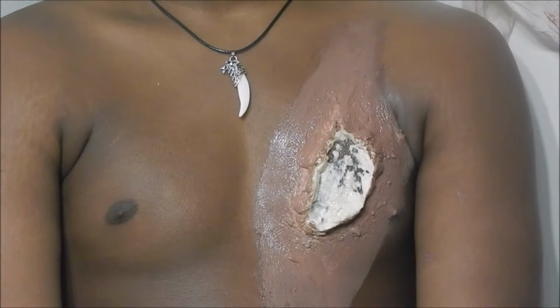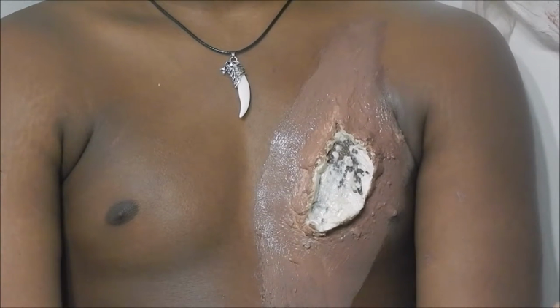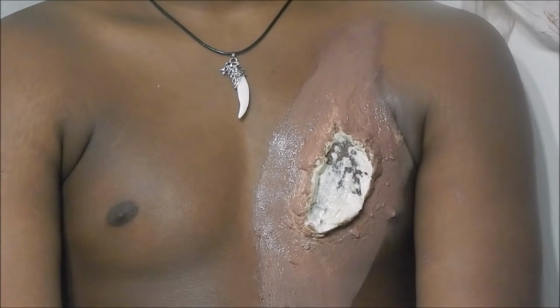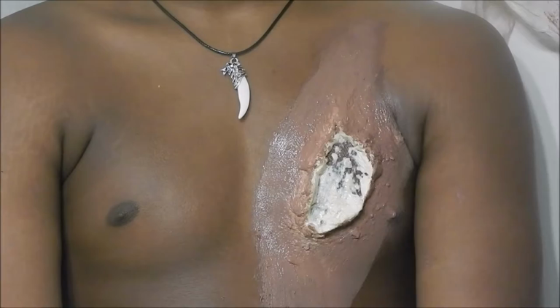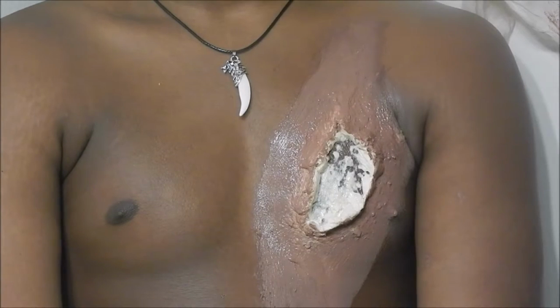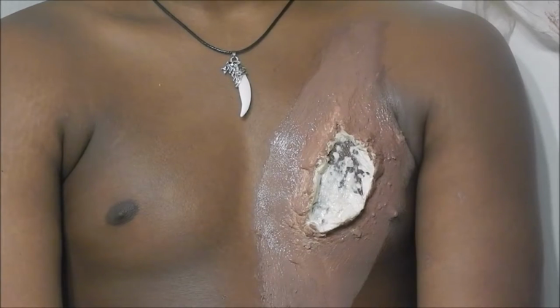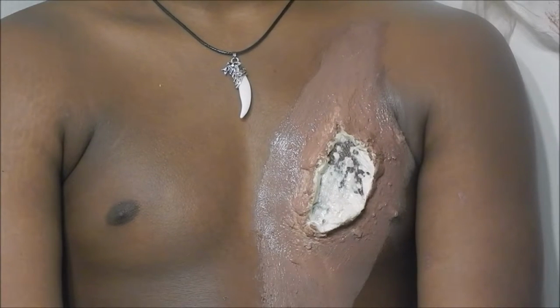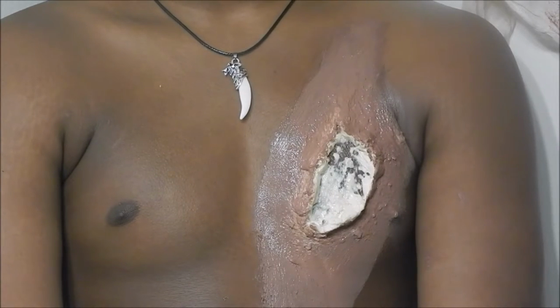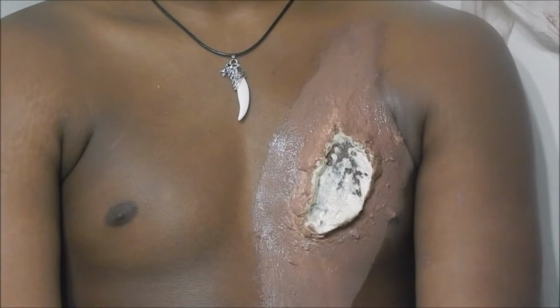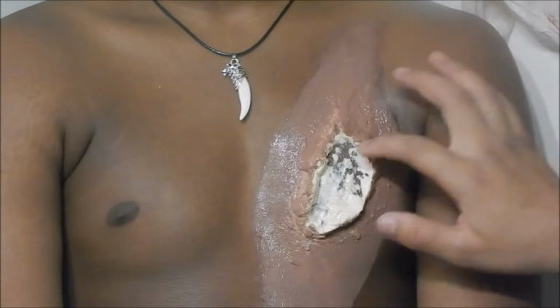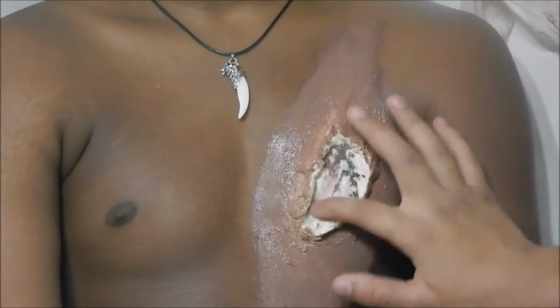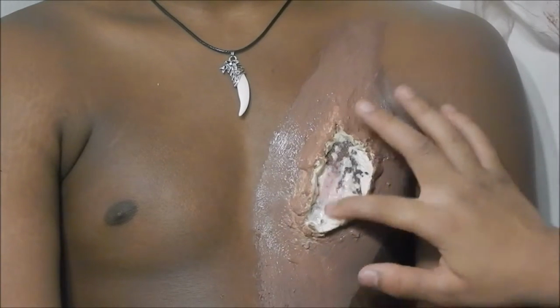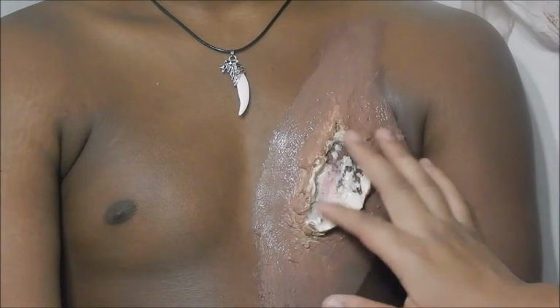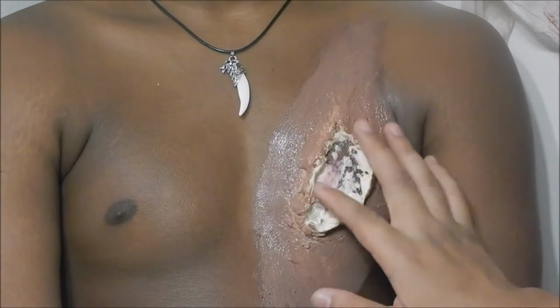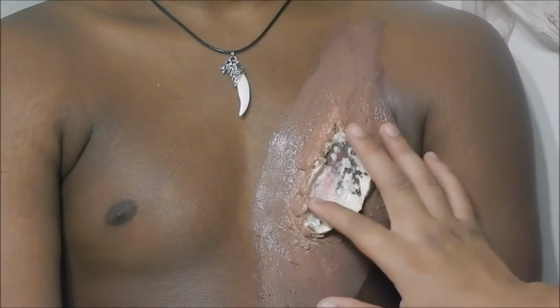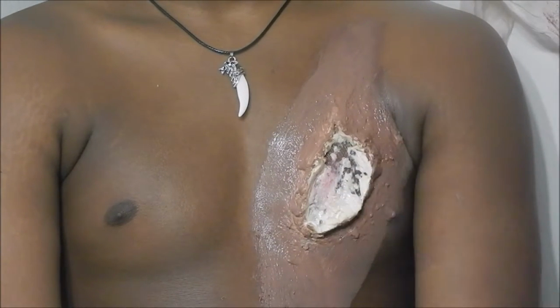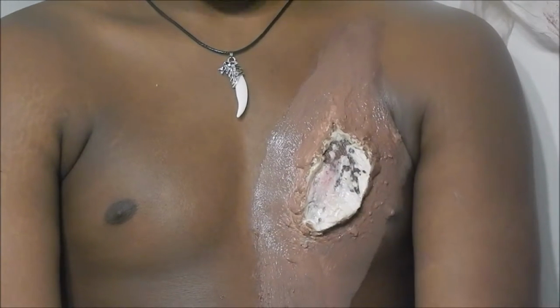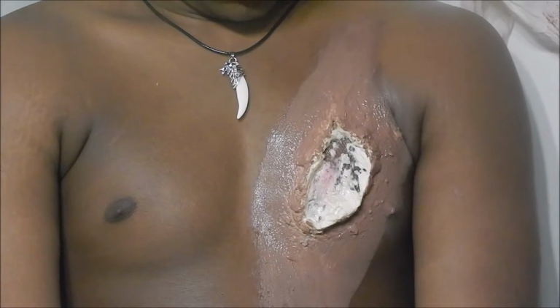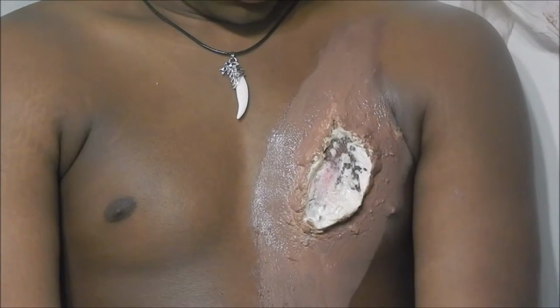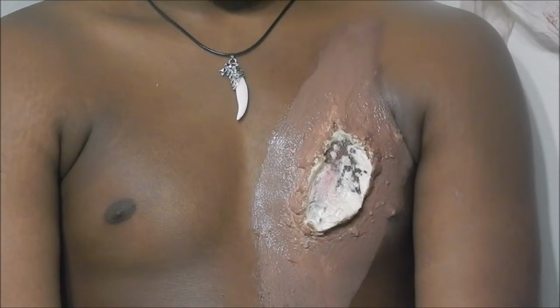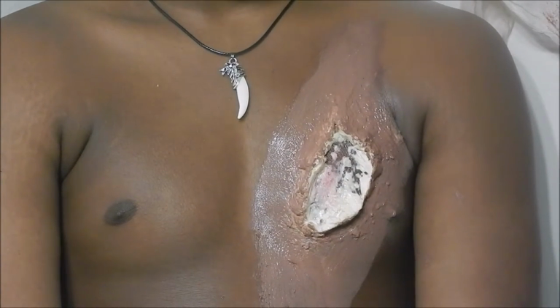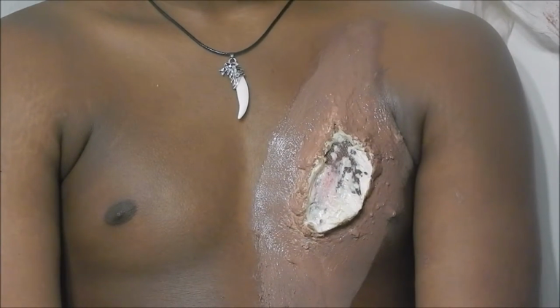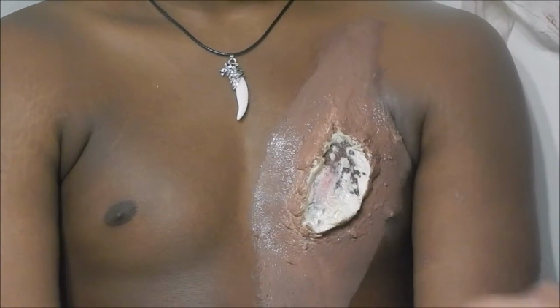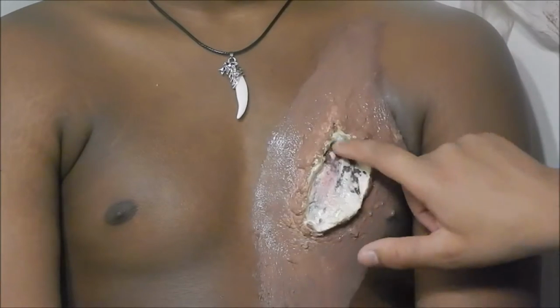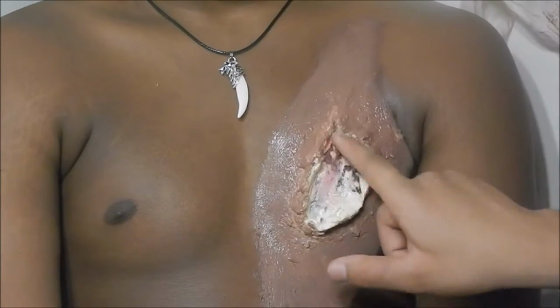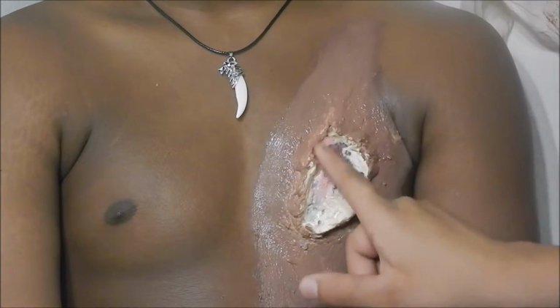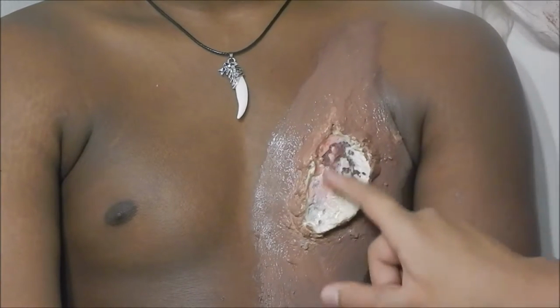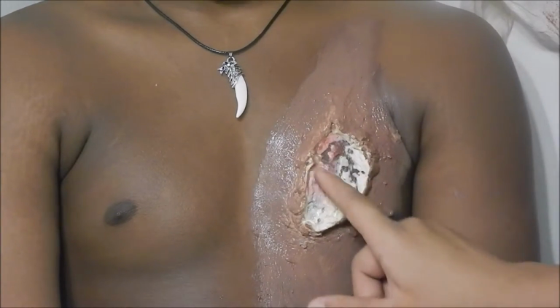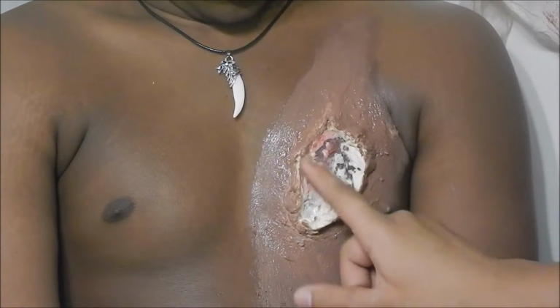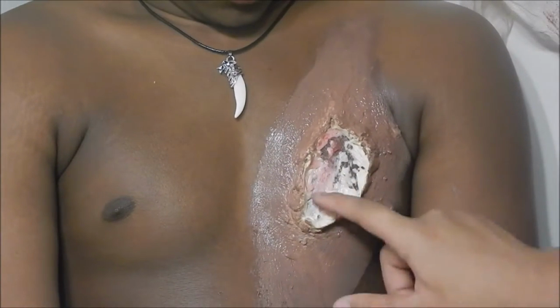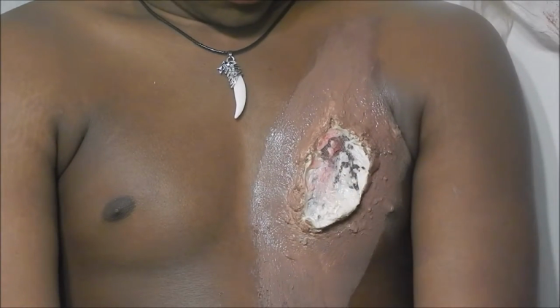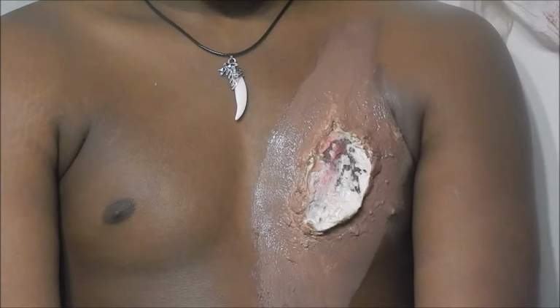Get some red inside your wound, and also, when you're done doing that, put some black in there and overlap that with another layer of red.